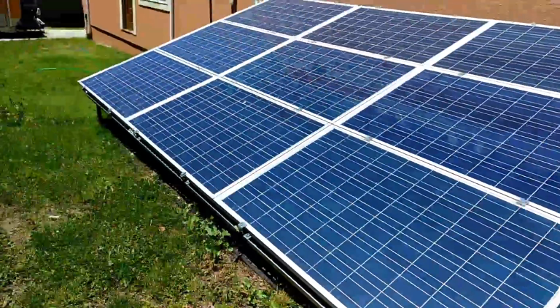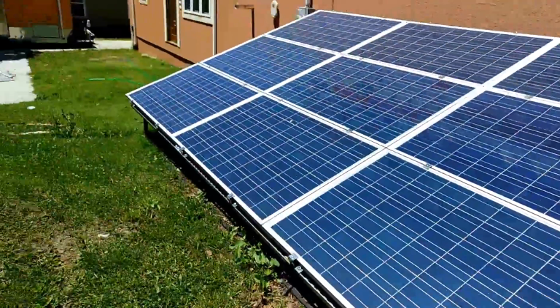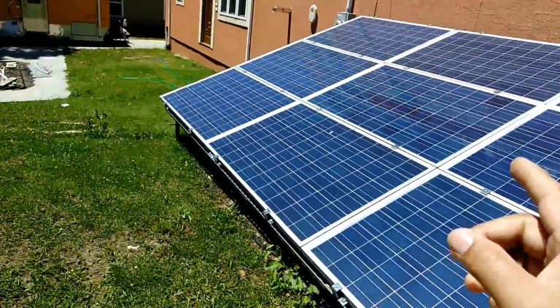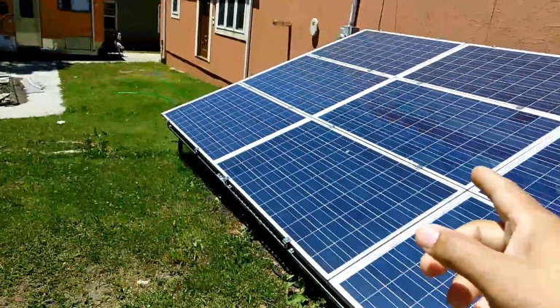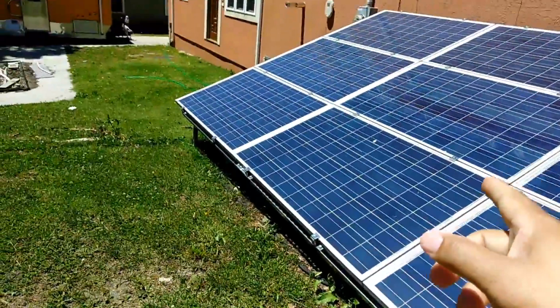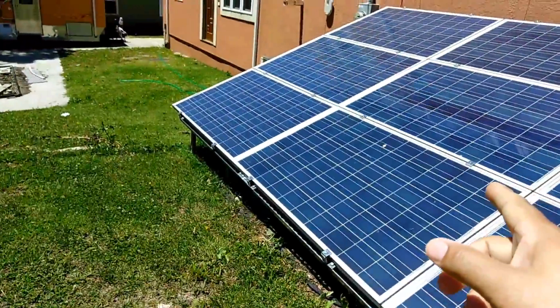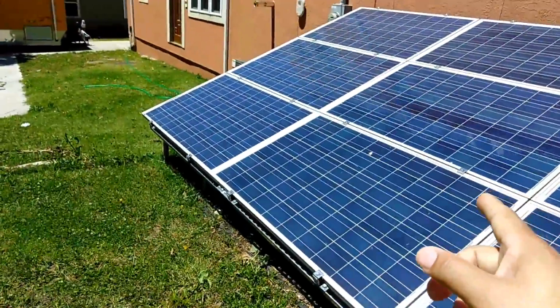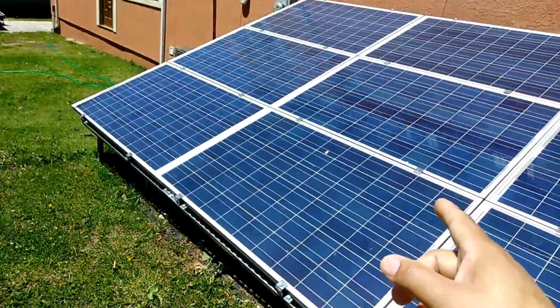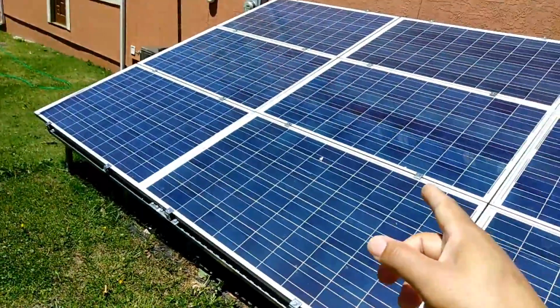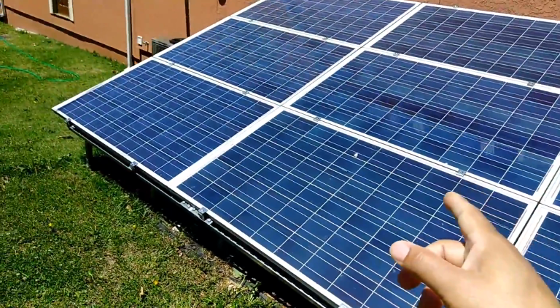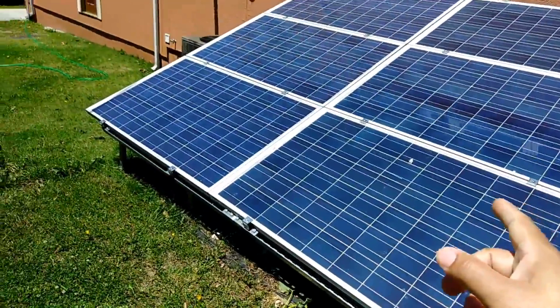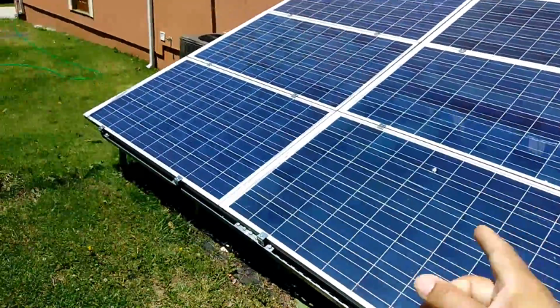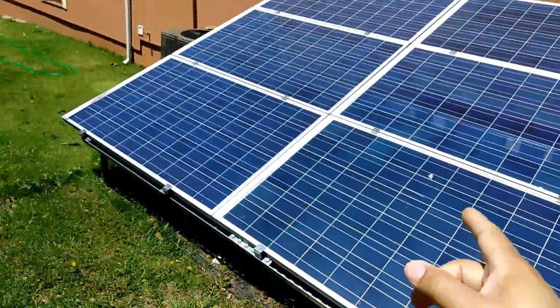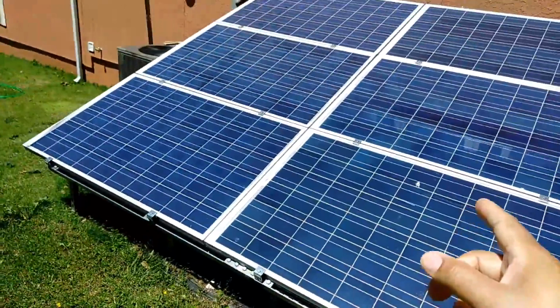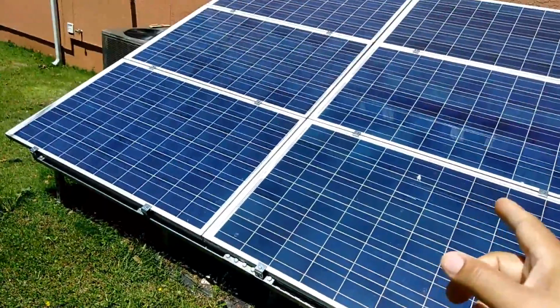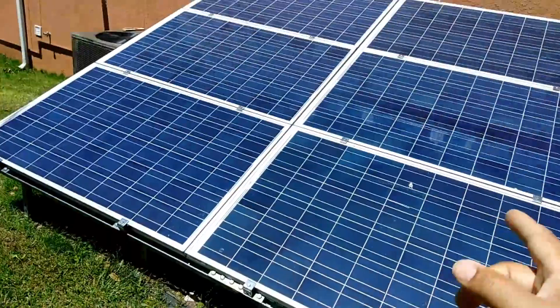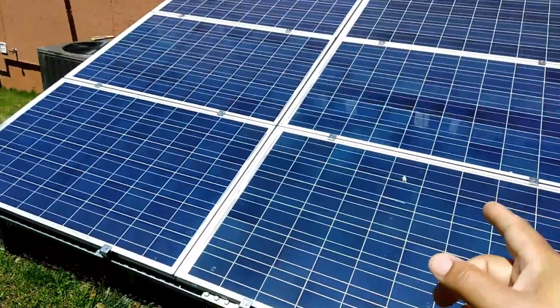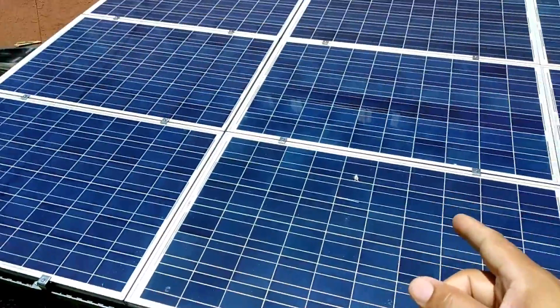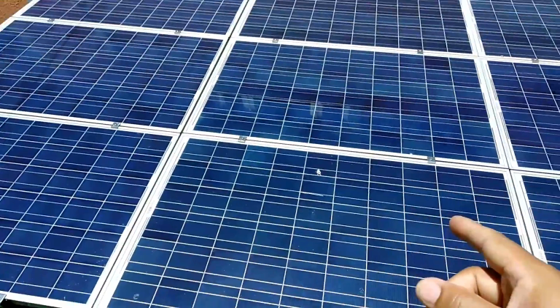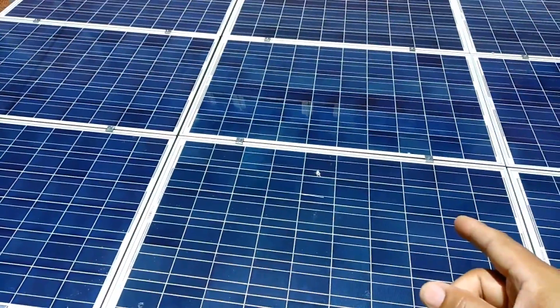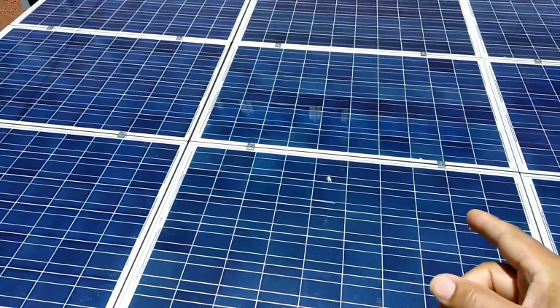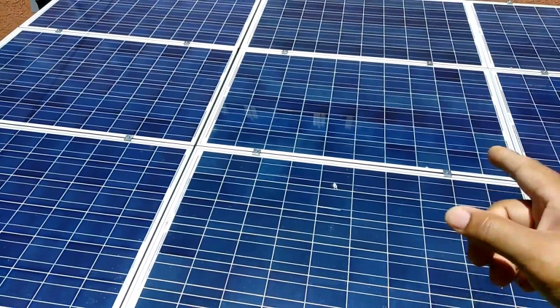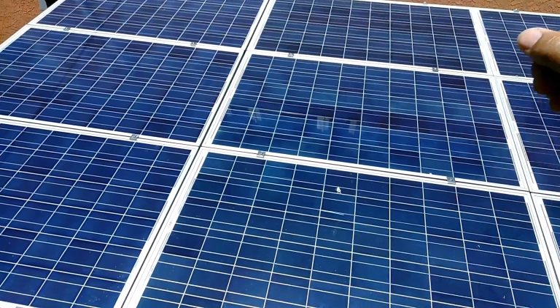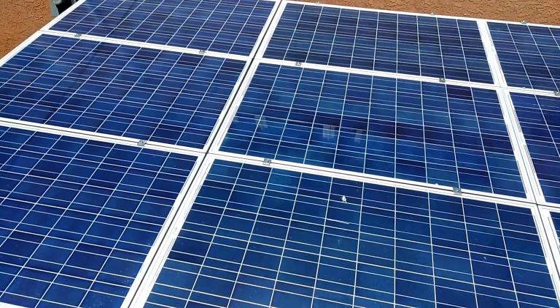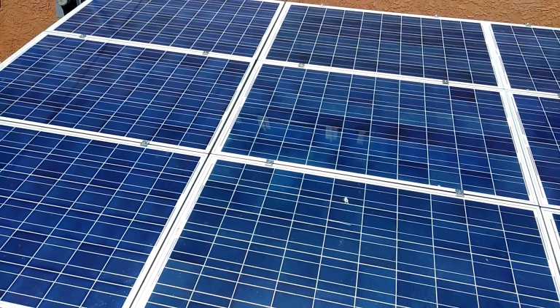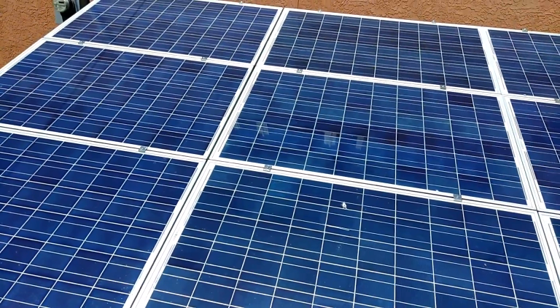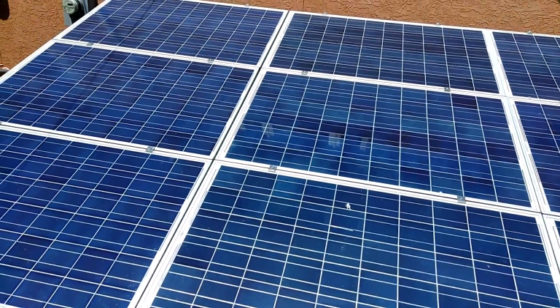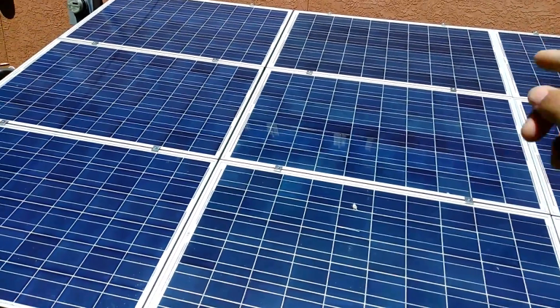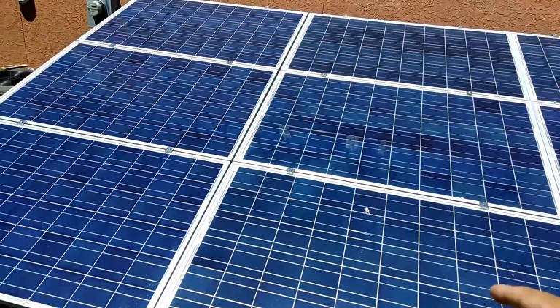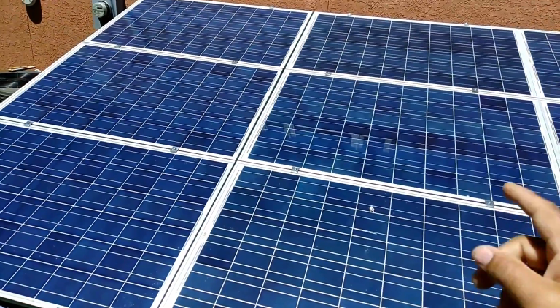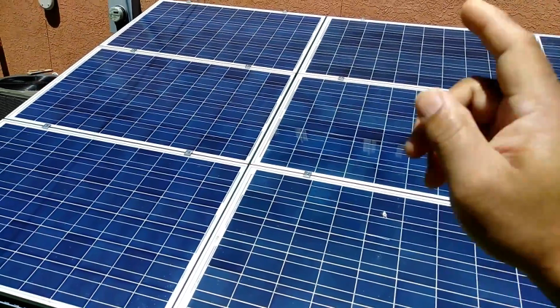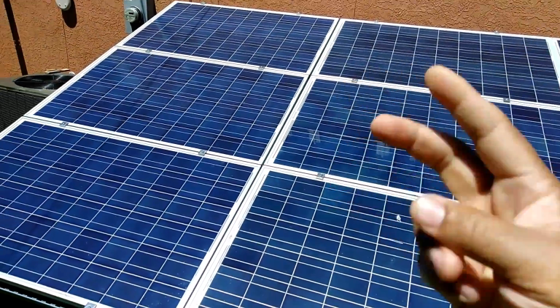And these go to my Rogue 3024s — three panels on each one.